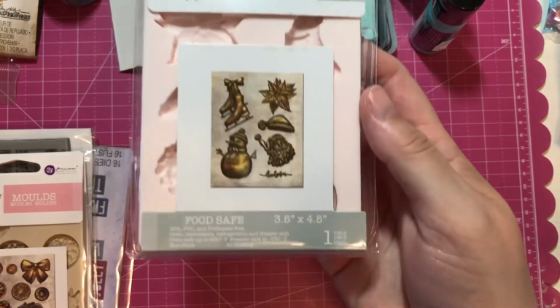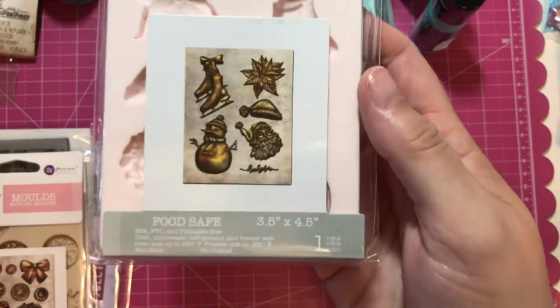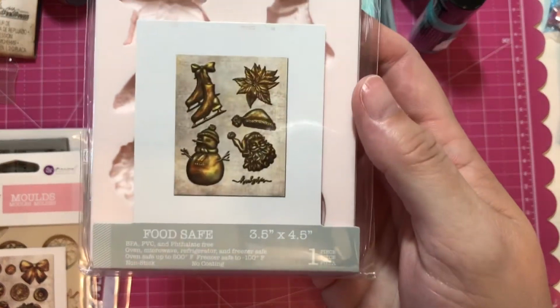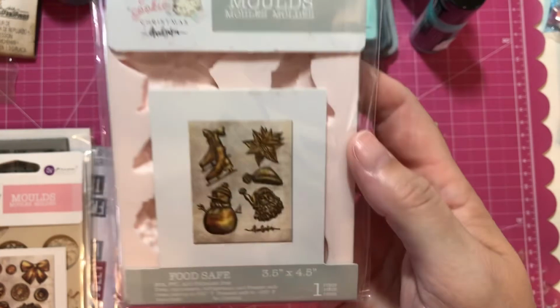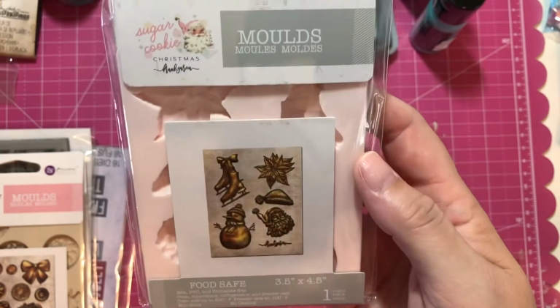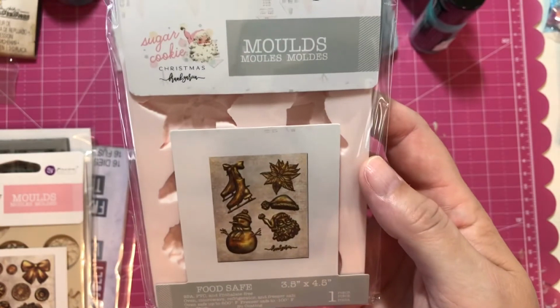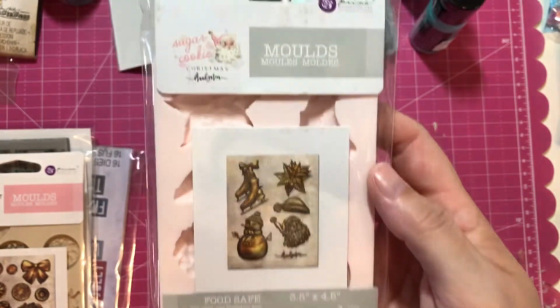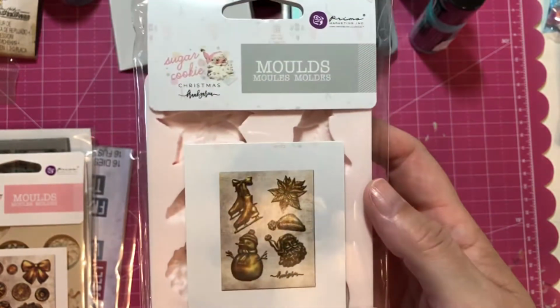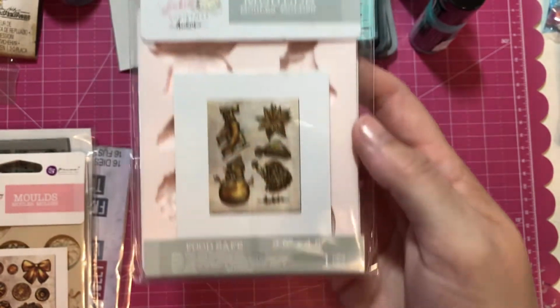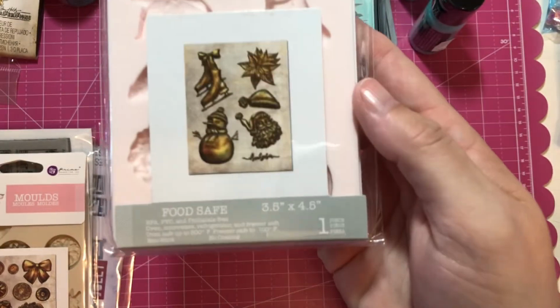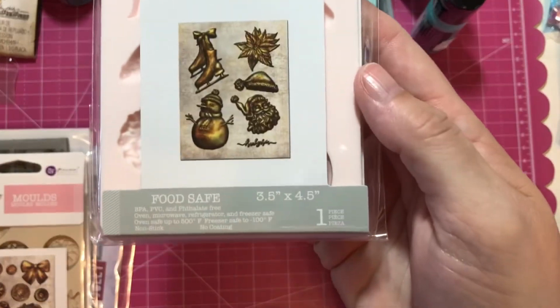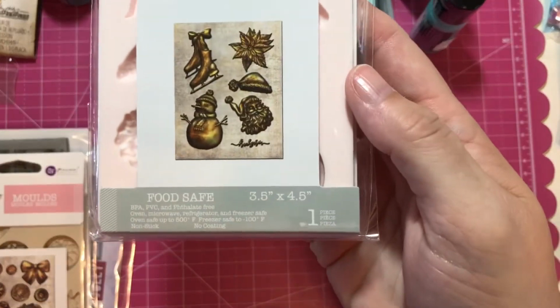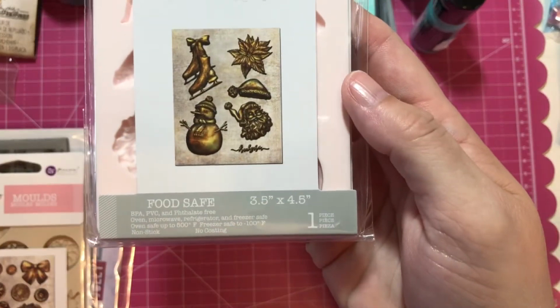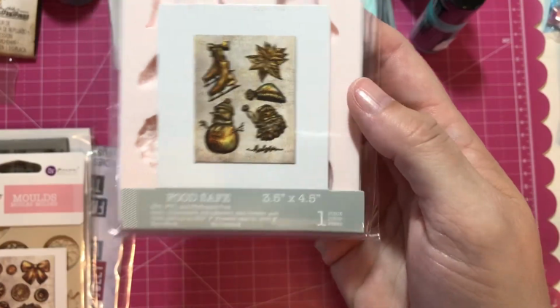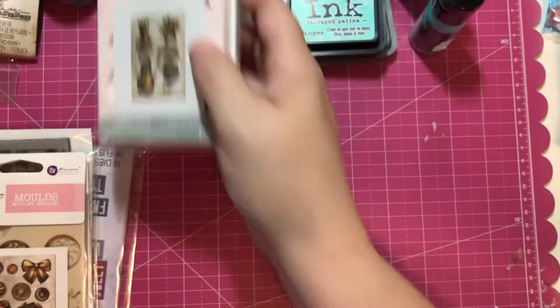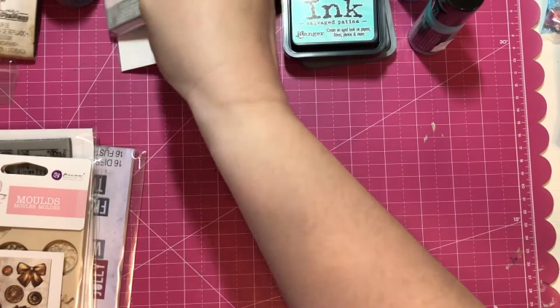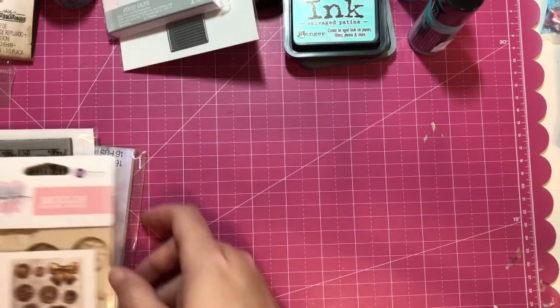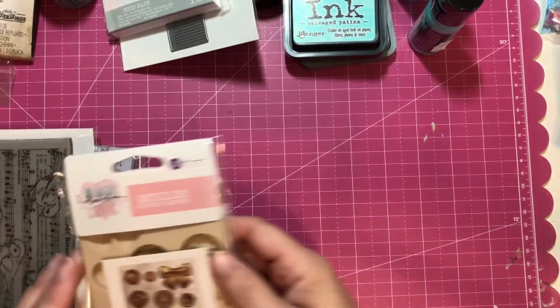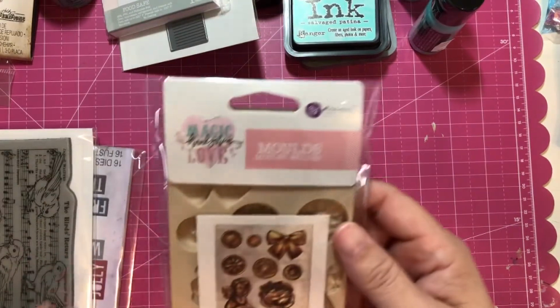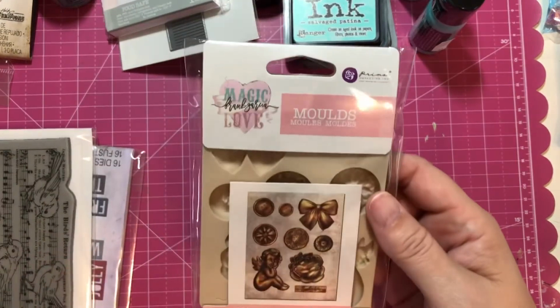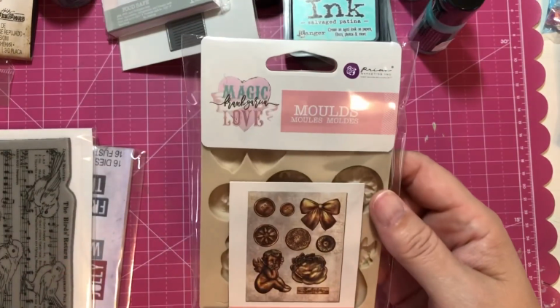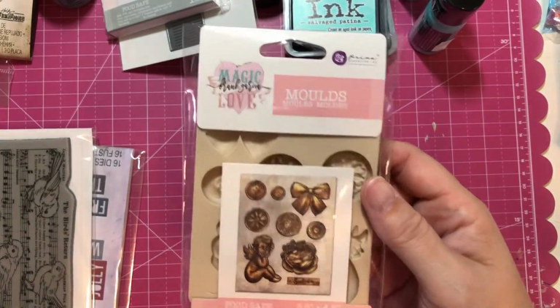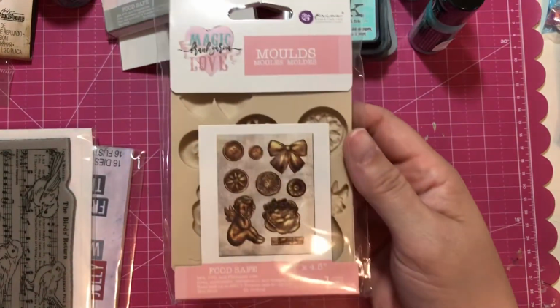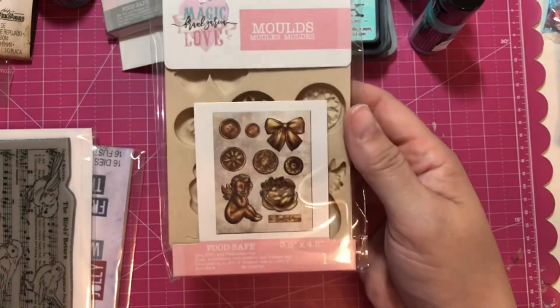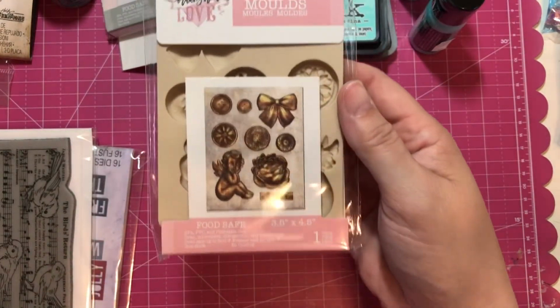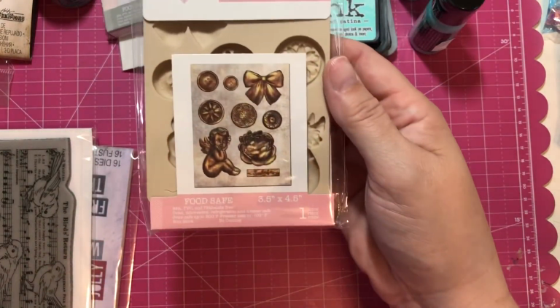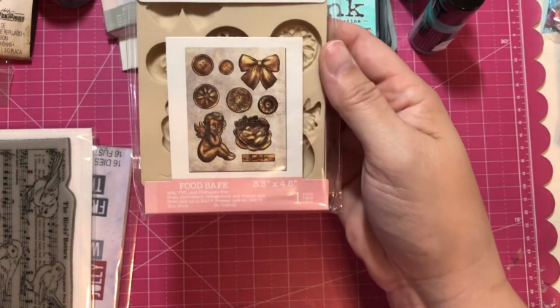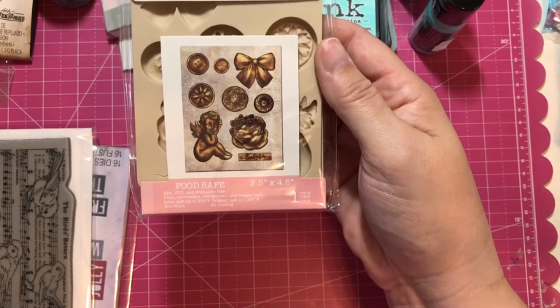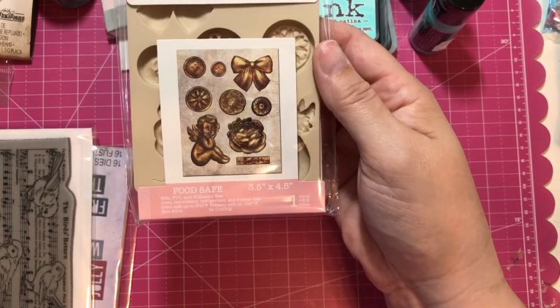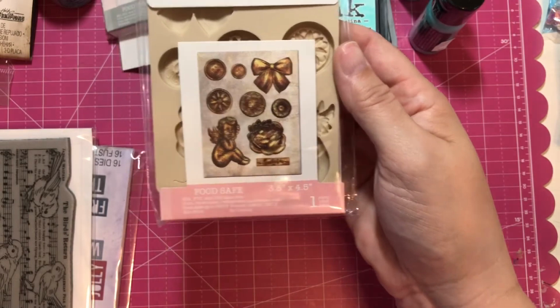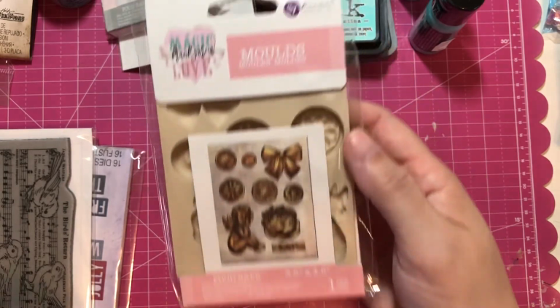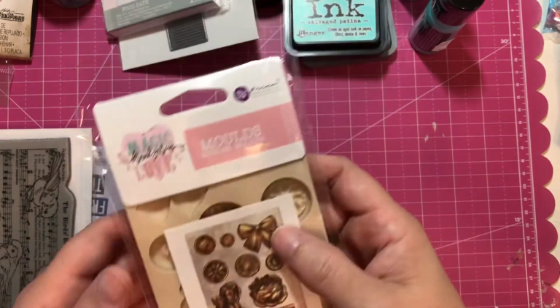I got this one — it's the sugar cookie one, so that'll be fun to play with. And then I picked up the Magic Love one, so this will be really pretty.